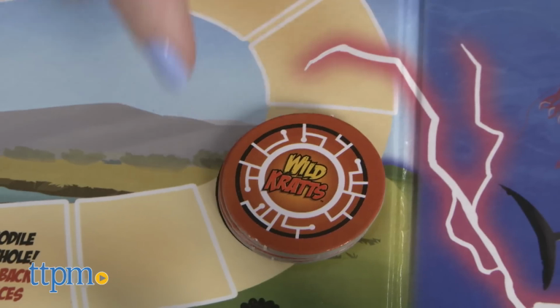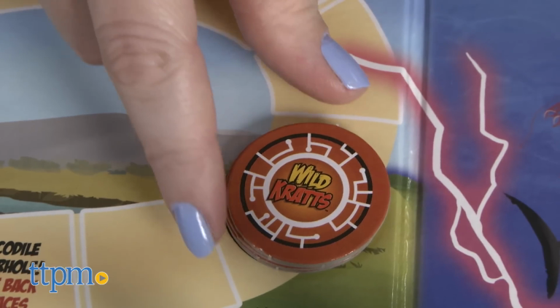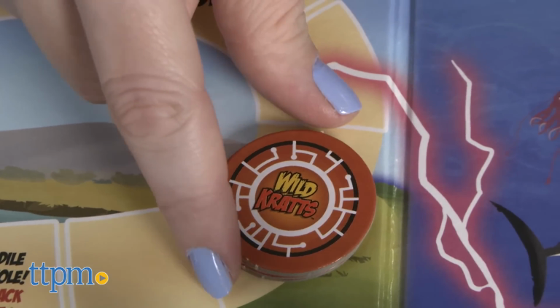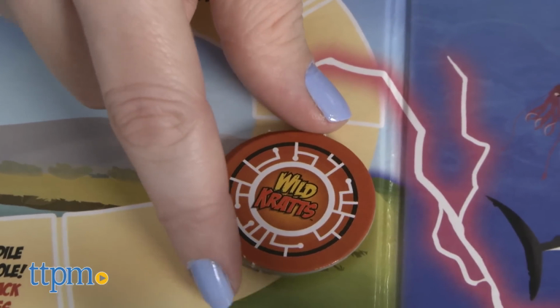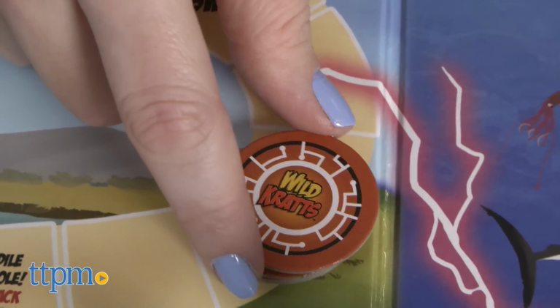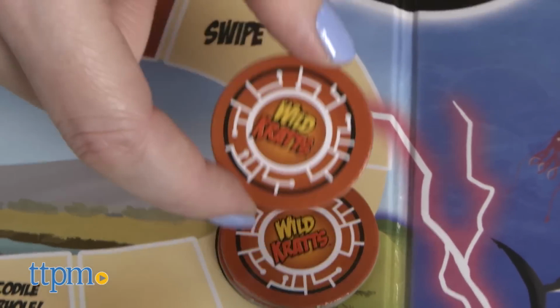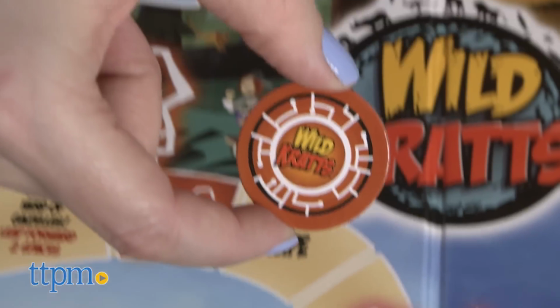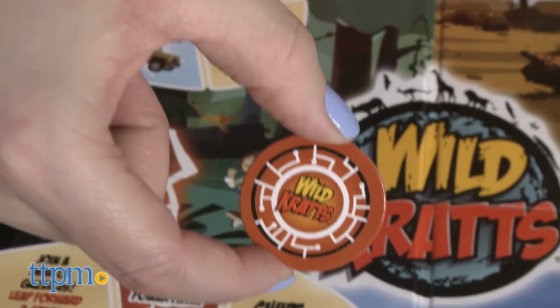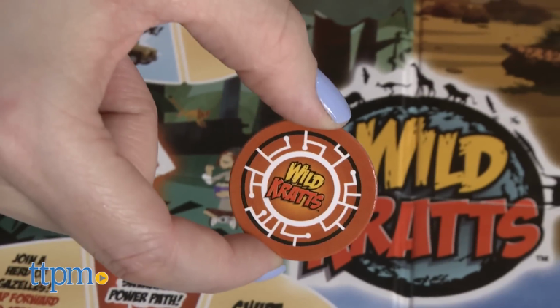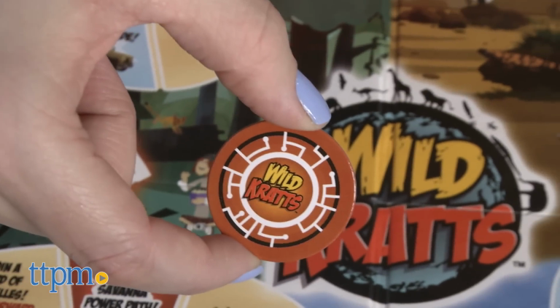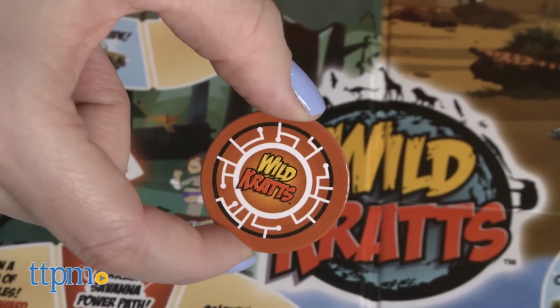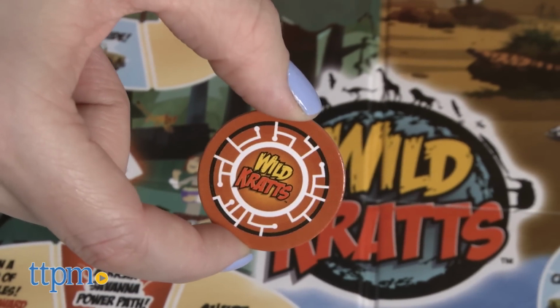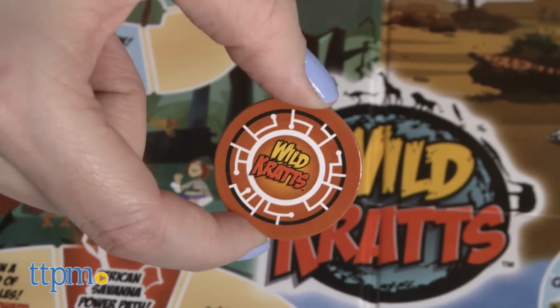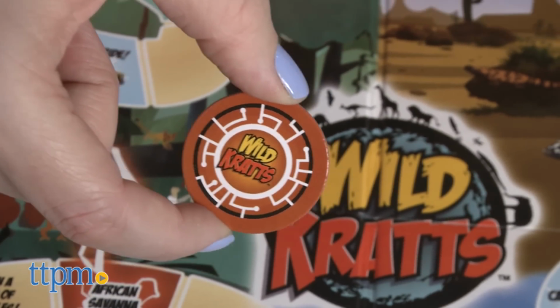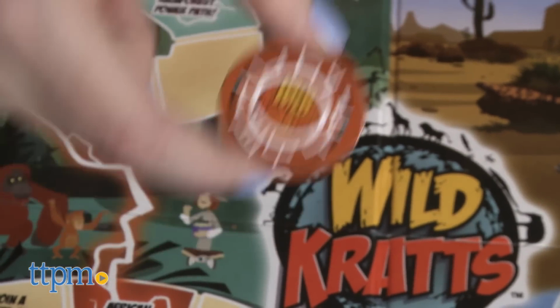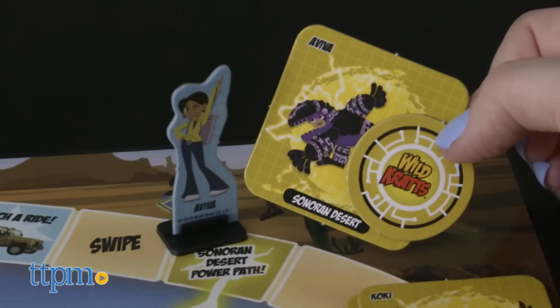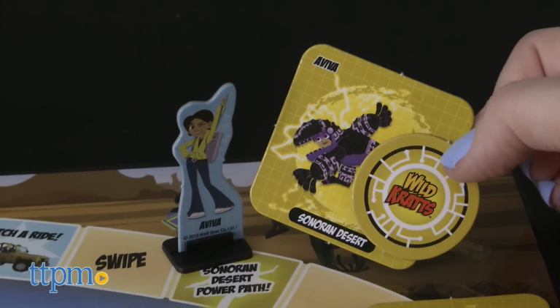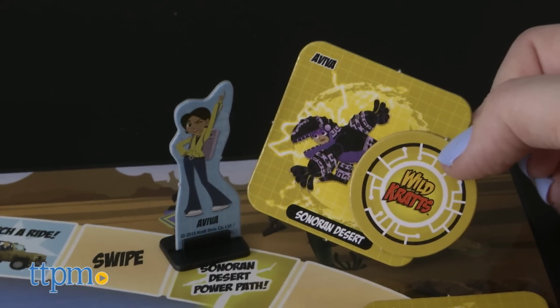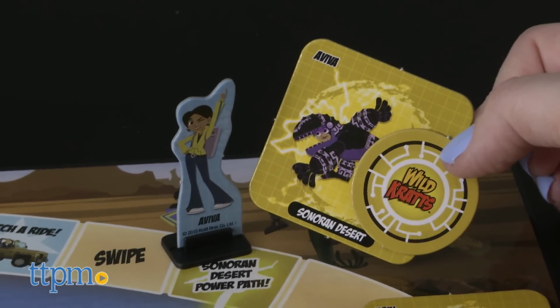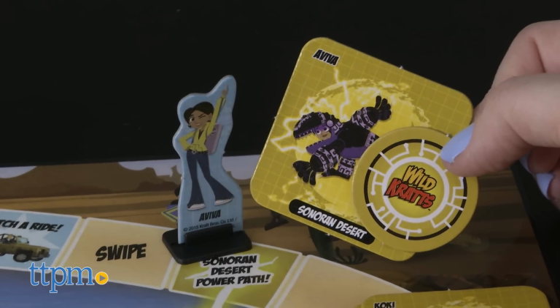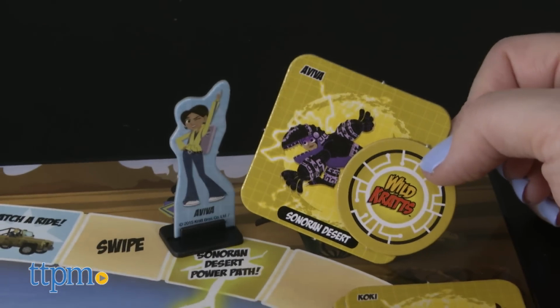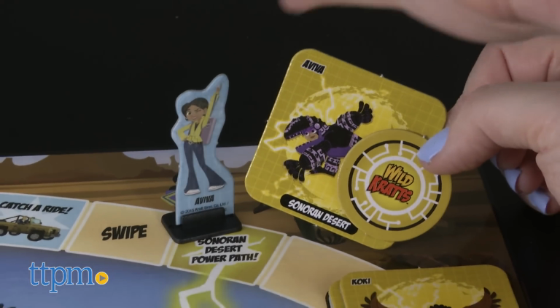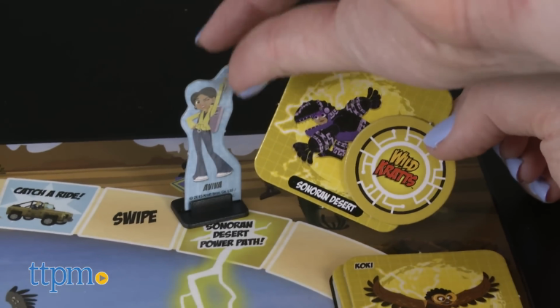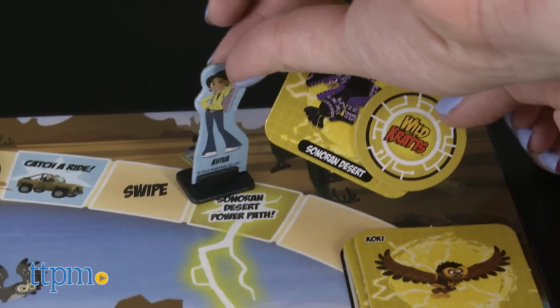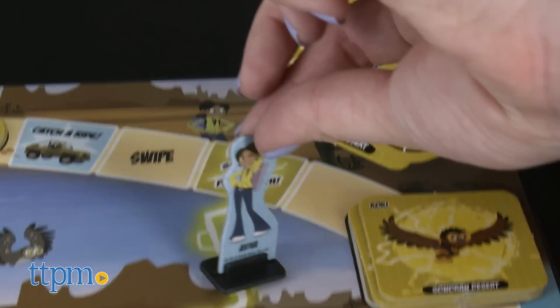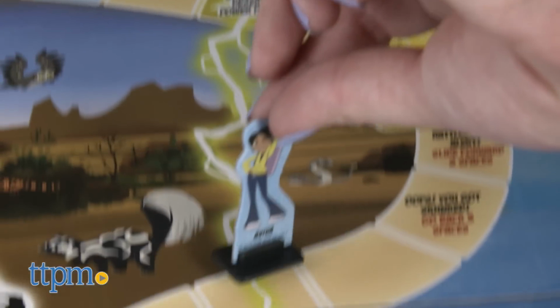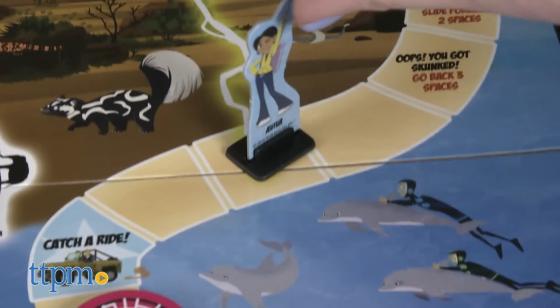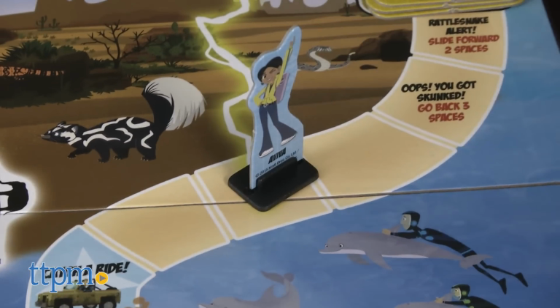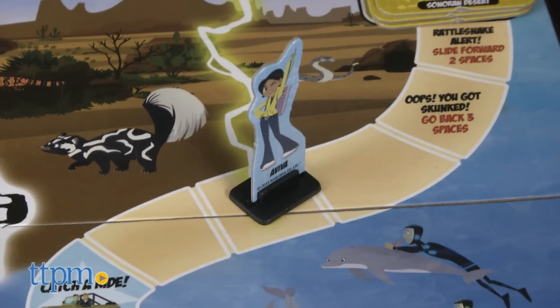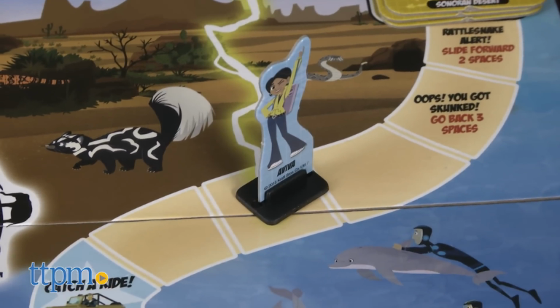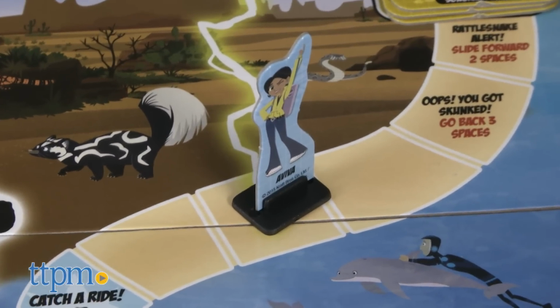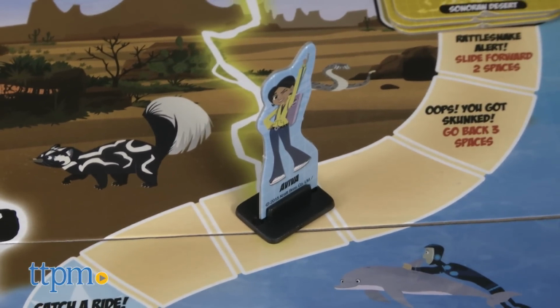These spaces allow you to take a Creature Power Disk from any other player or from any habitat on the board. Once you have a Creature Power Suit and a Creature Power Disk from the same habitat, you can use the Power Path shortcut that begins in that habitat.